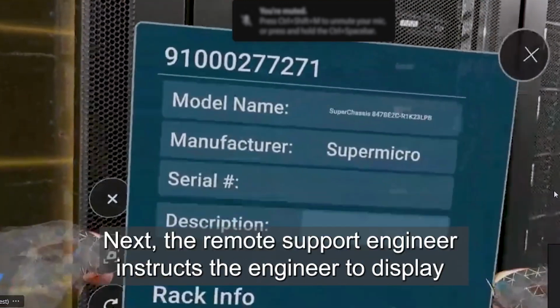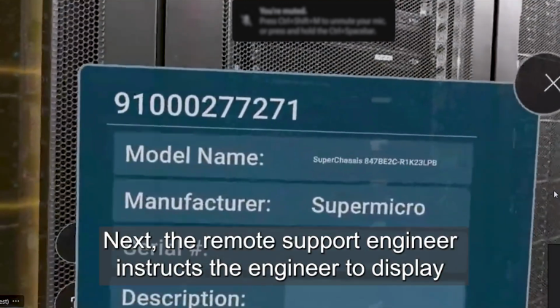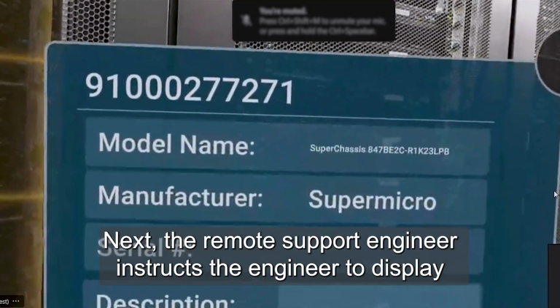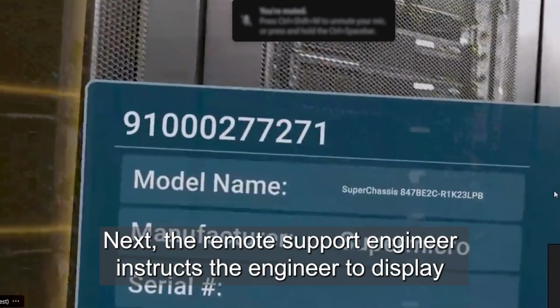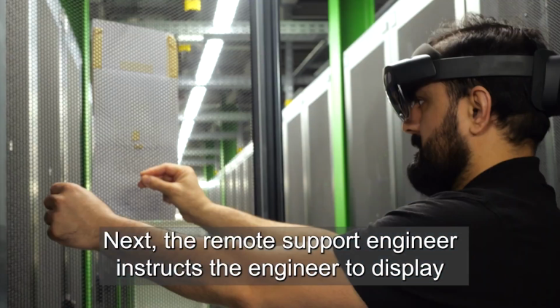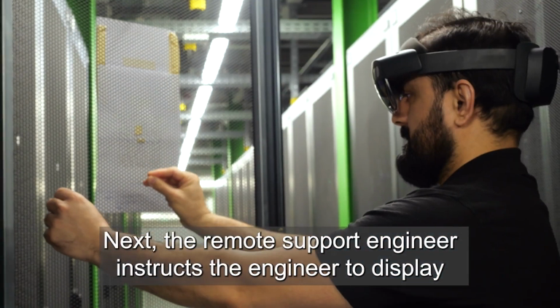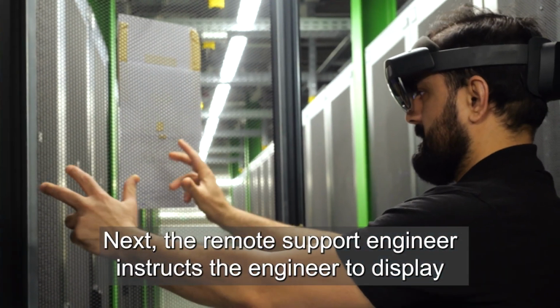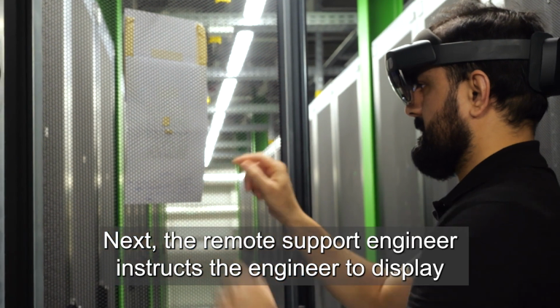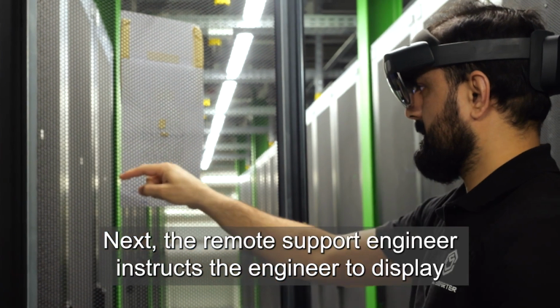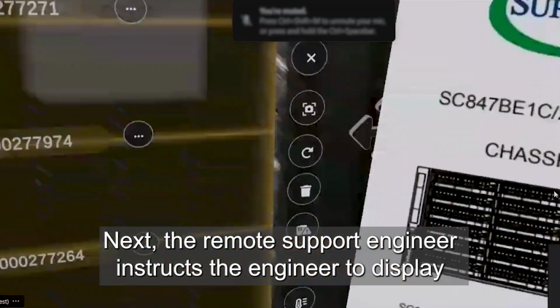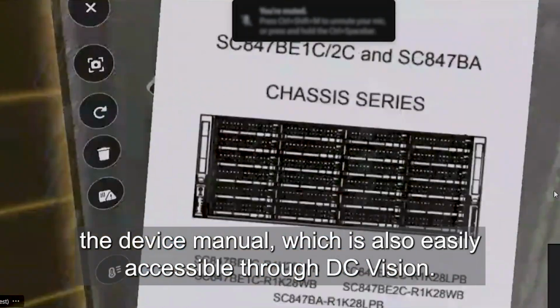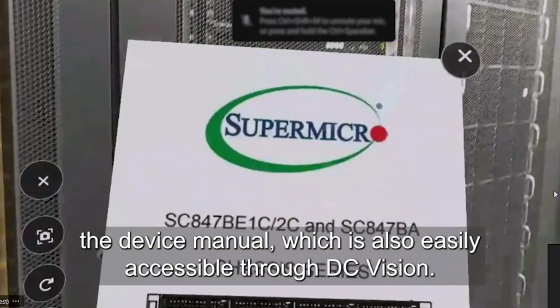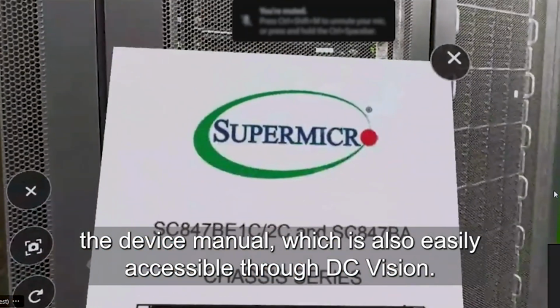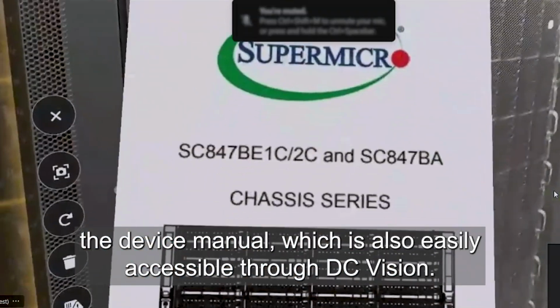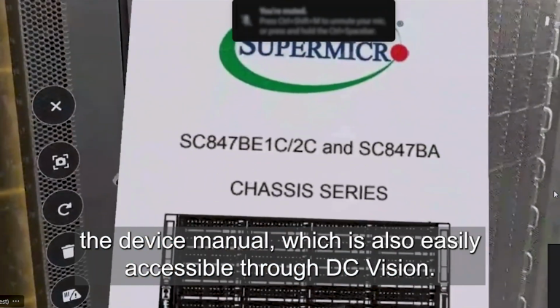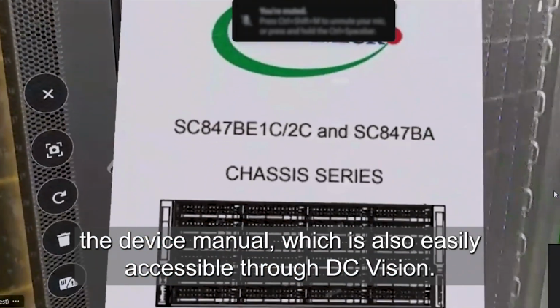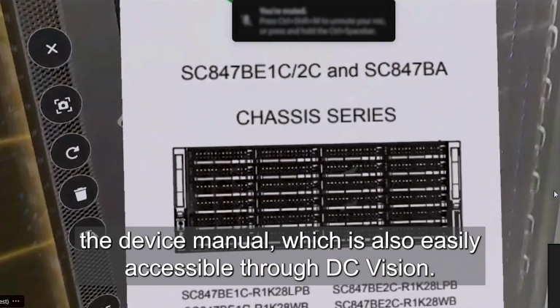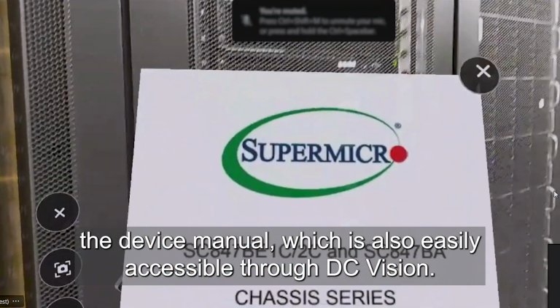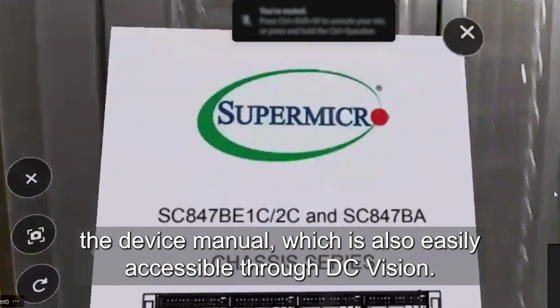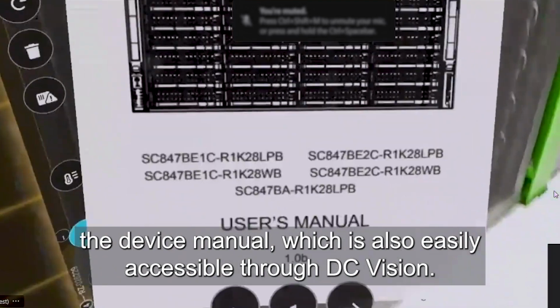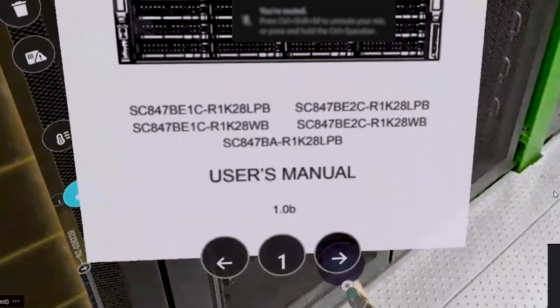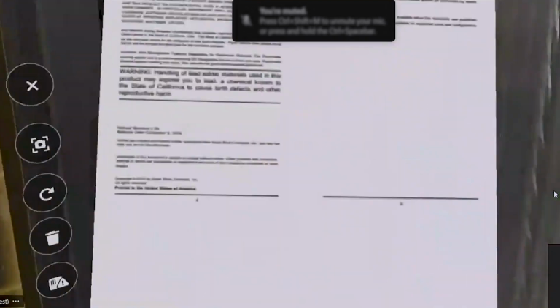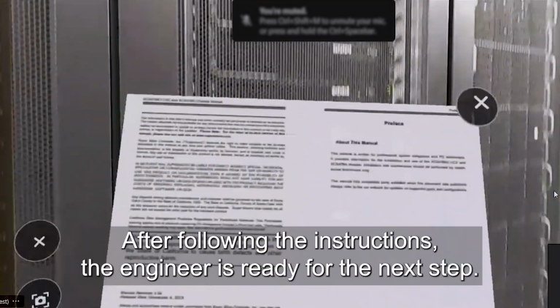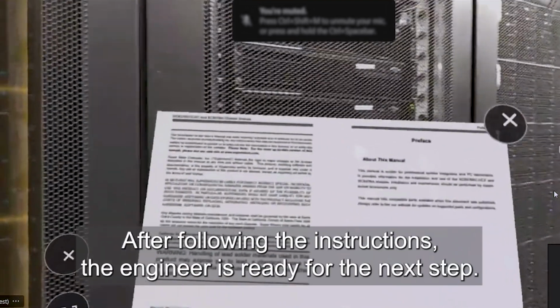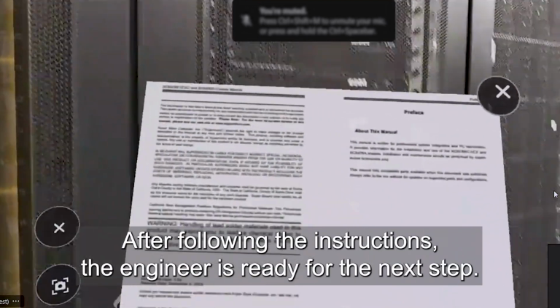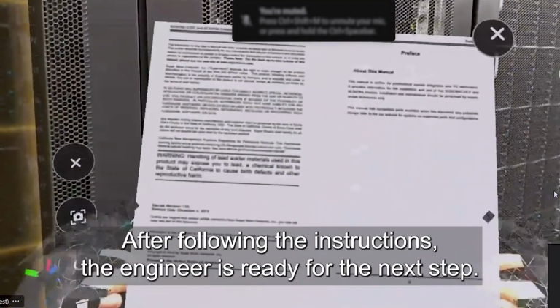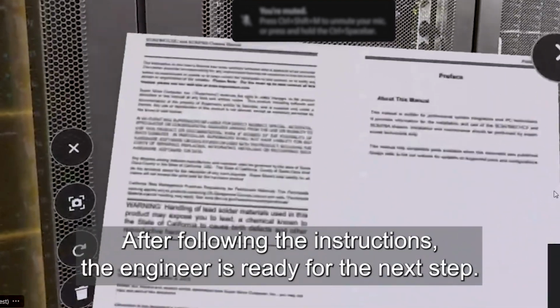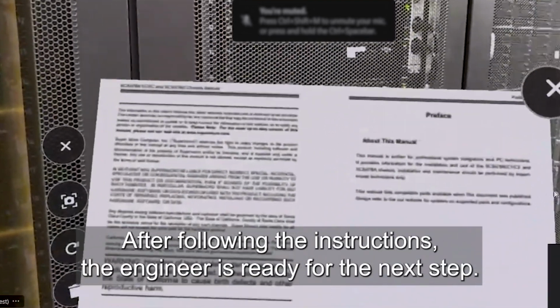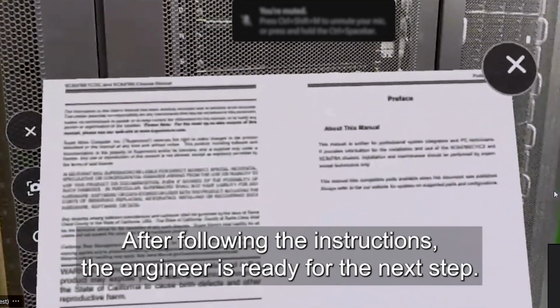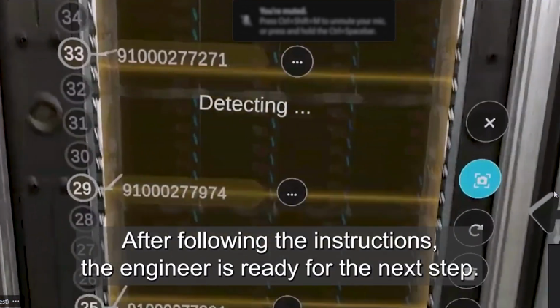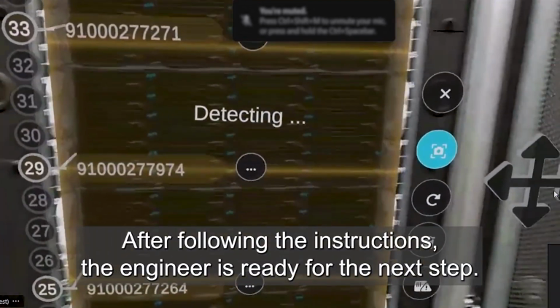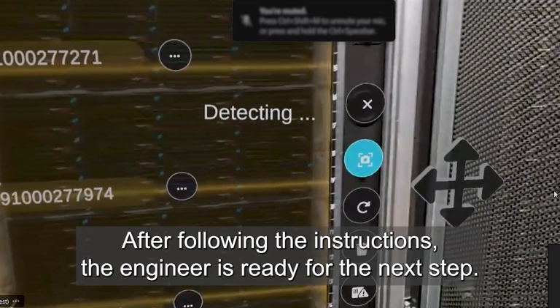Next, the remote support engineer instructs the engineer to display the device manual, which is also easily accessible through DC Vision. After following the instructions, the engineer is ready for the next step.